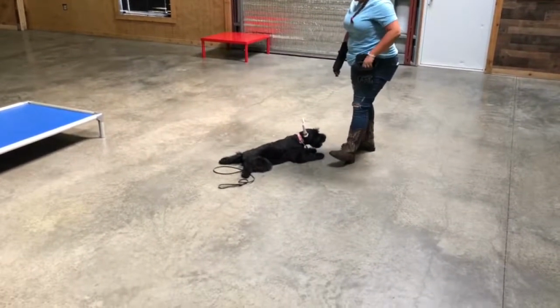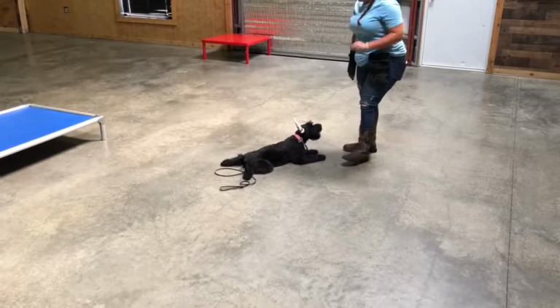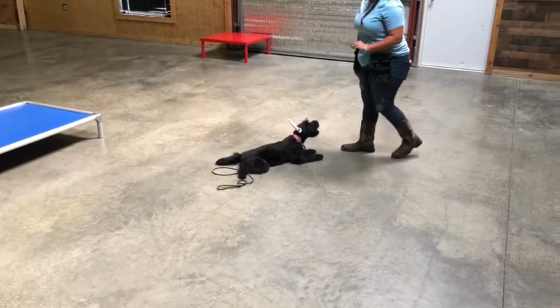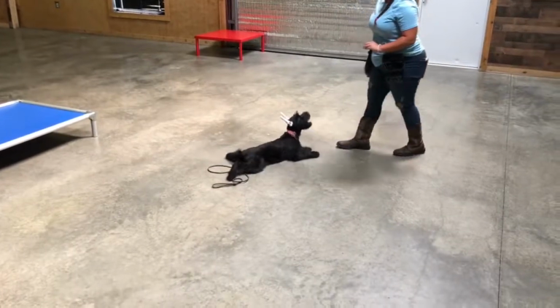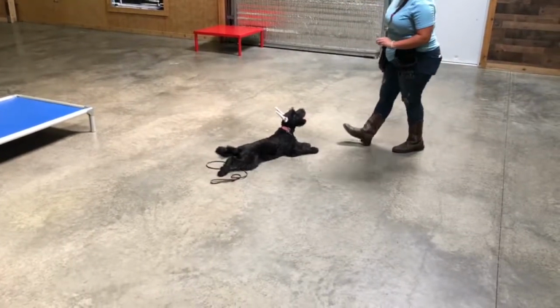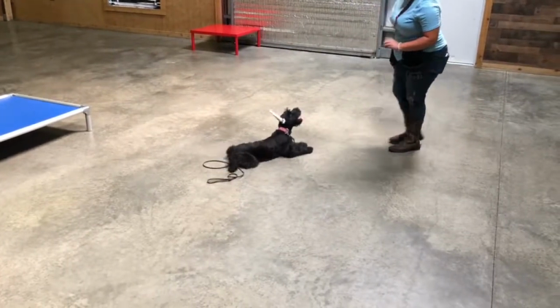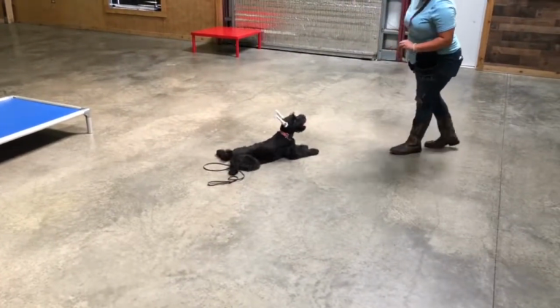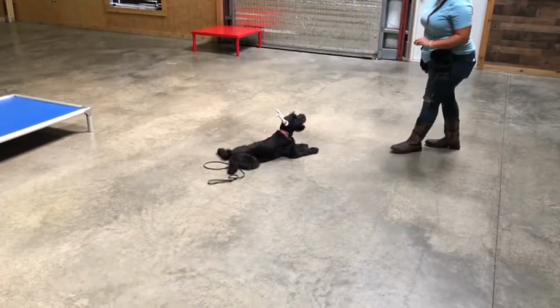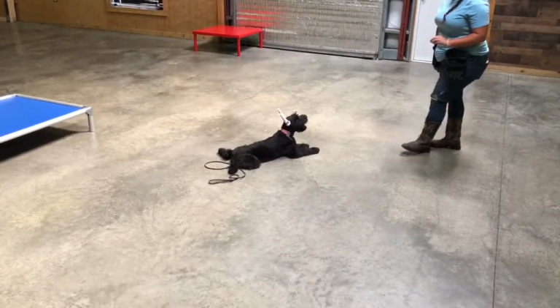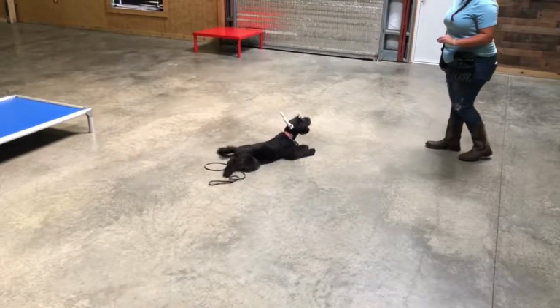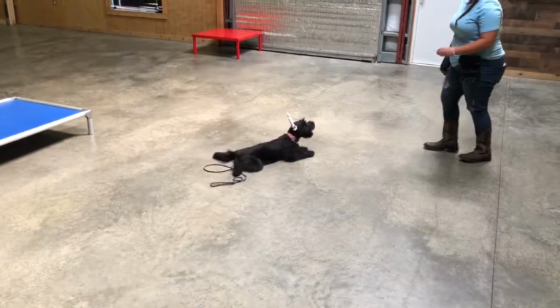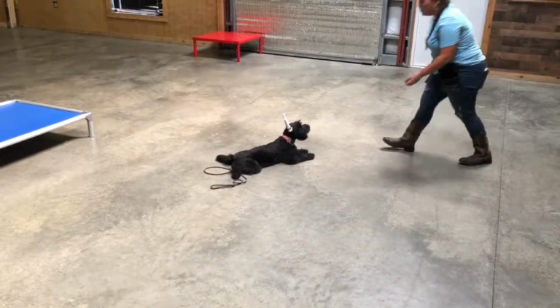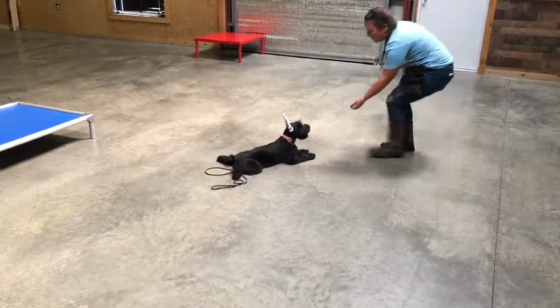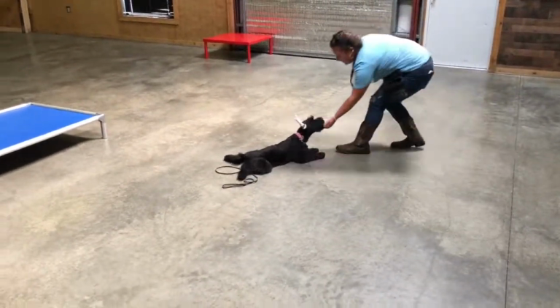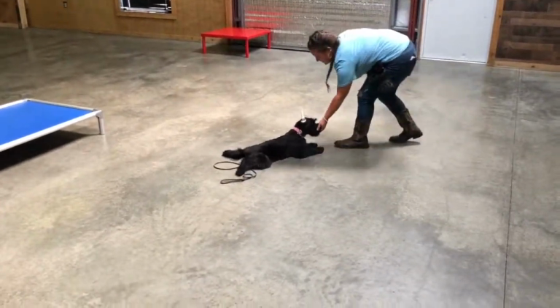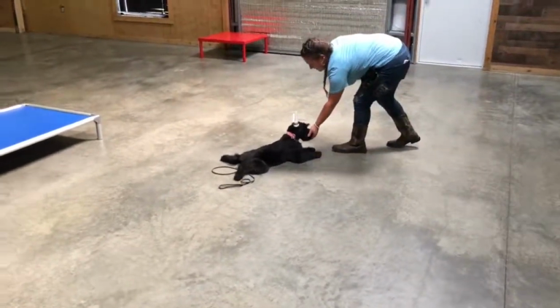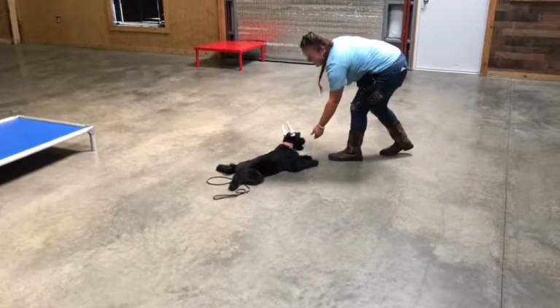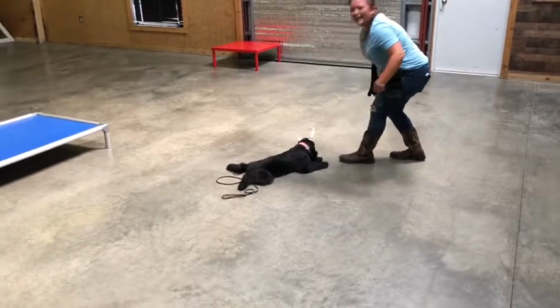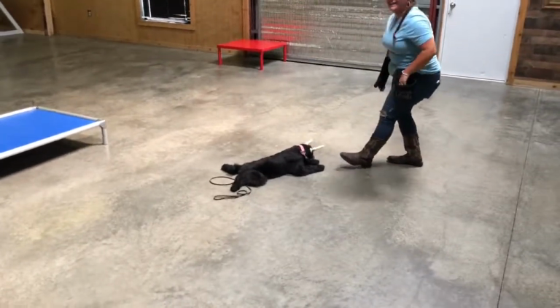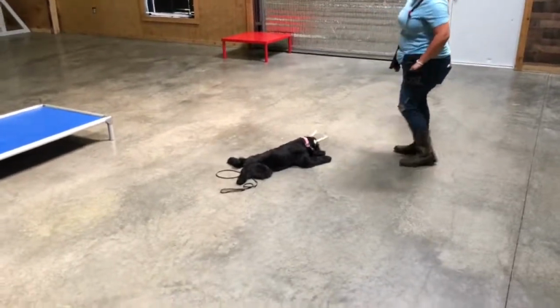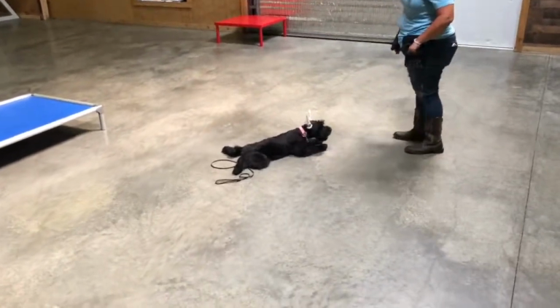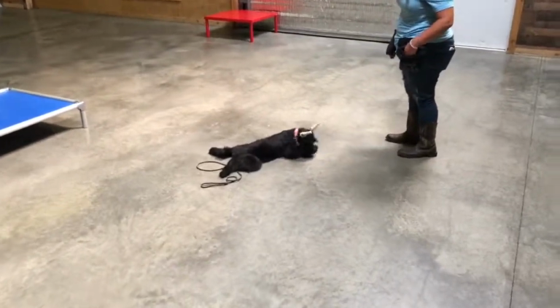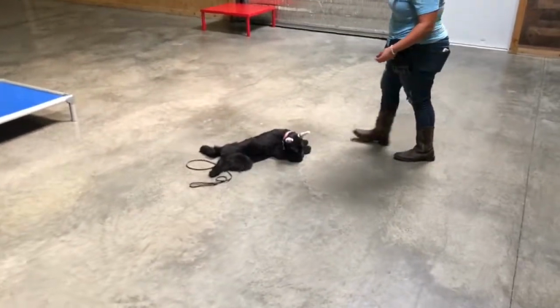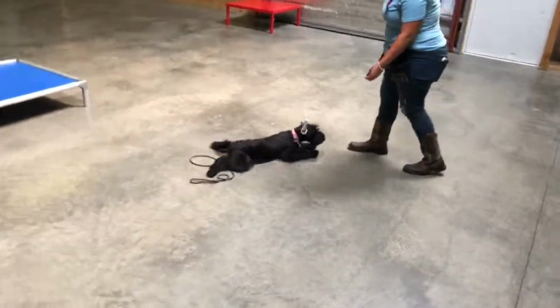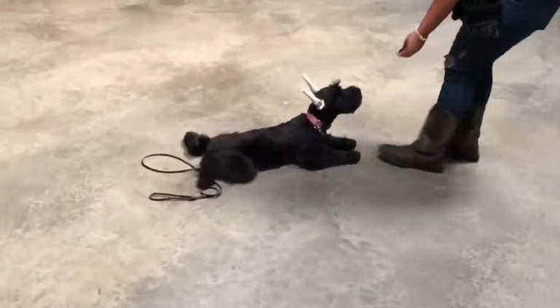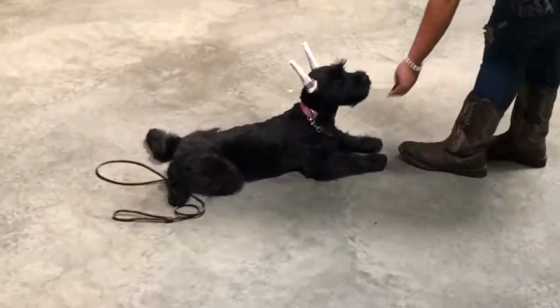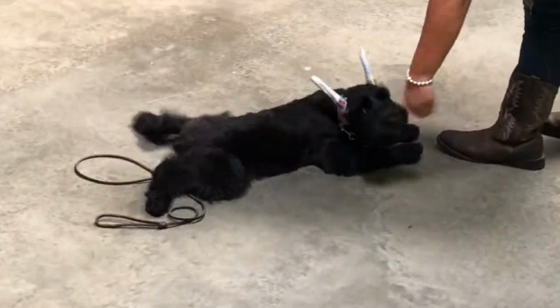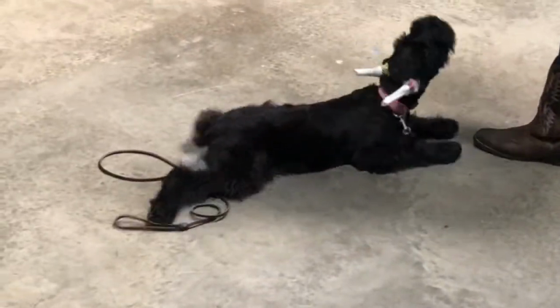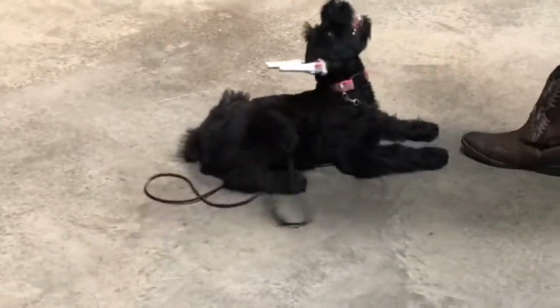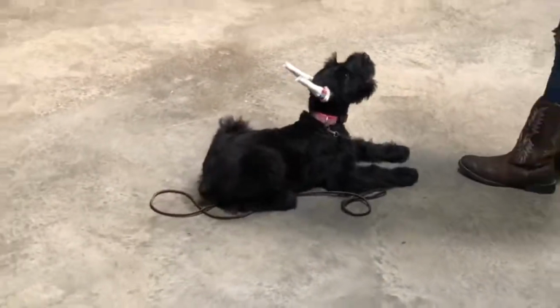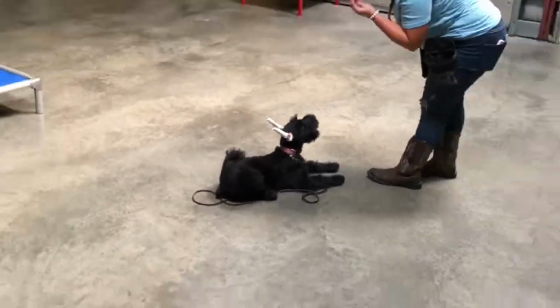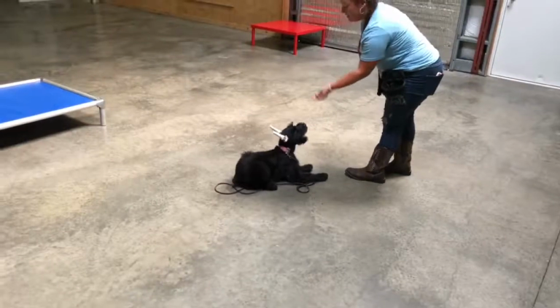Look at that little squat — I love that. She looks like a little frog. How cute is that? I've got to zoom in. Check that out. What a character.